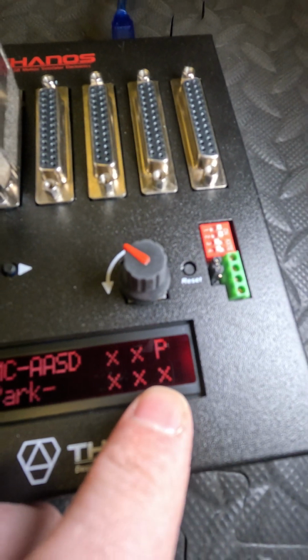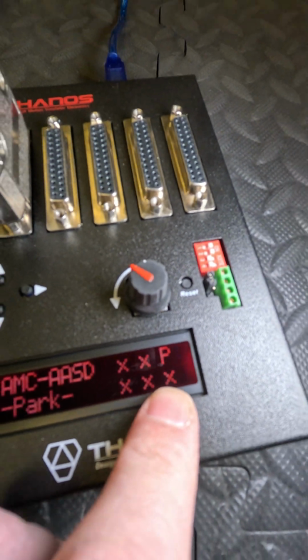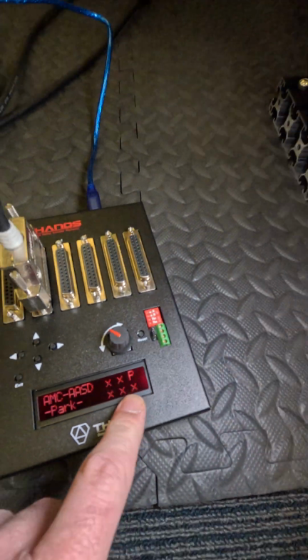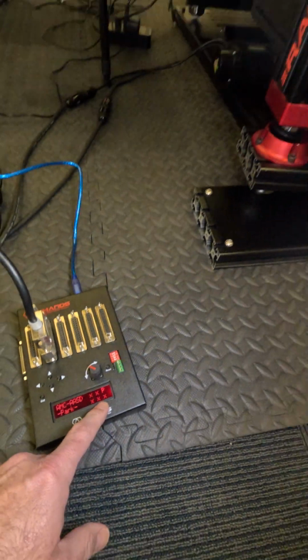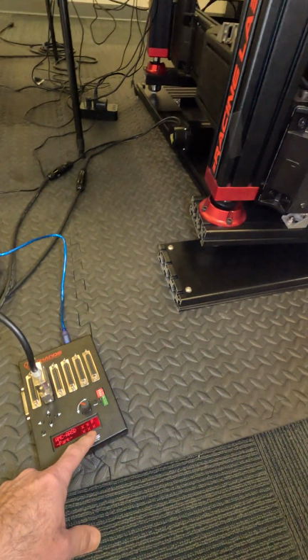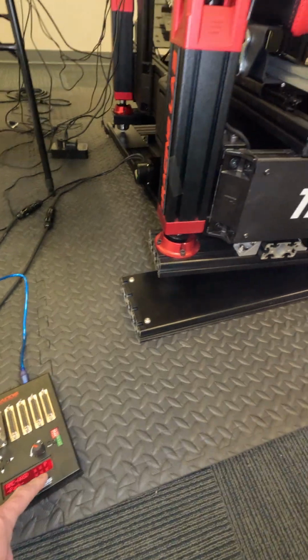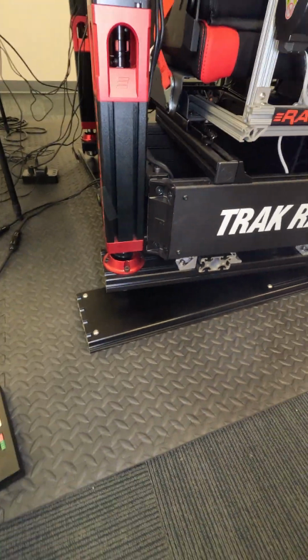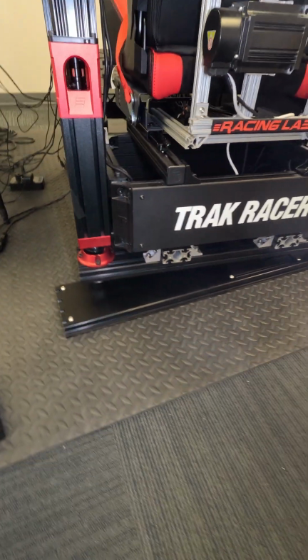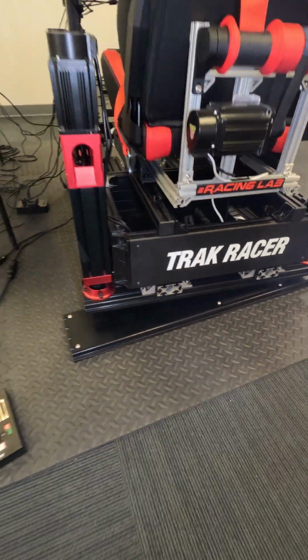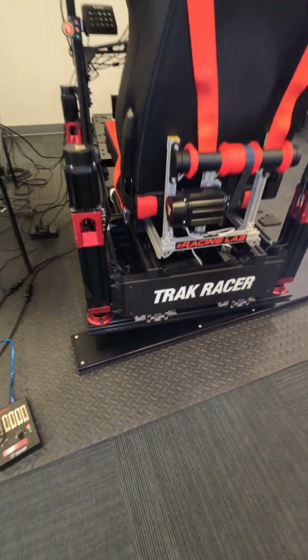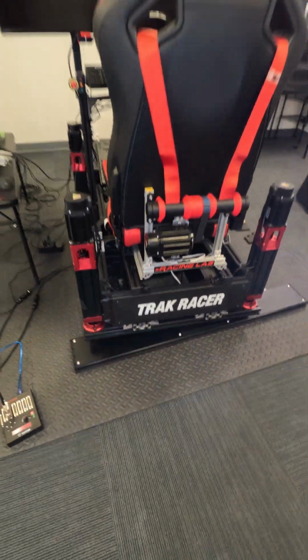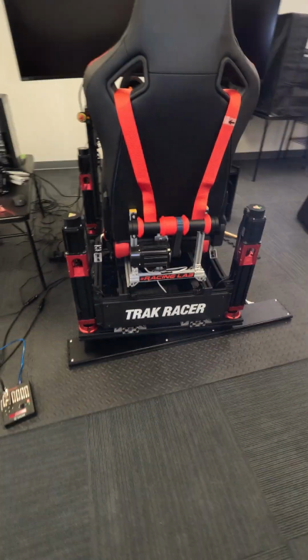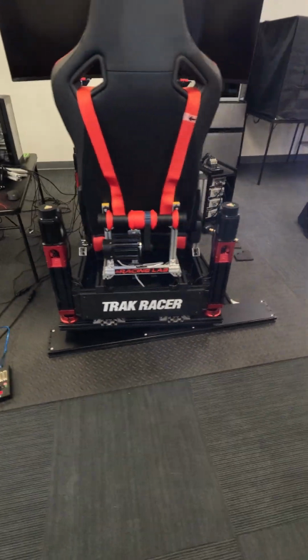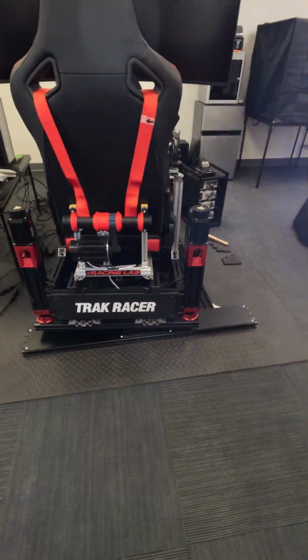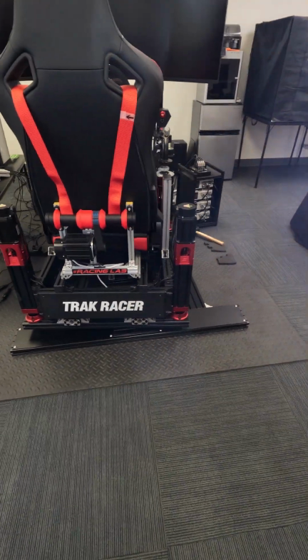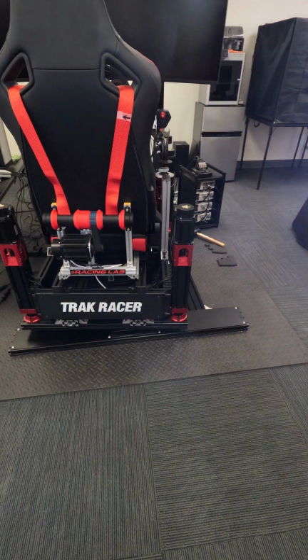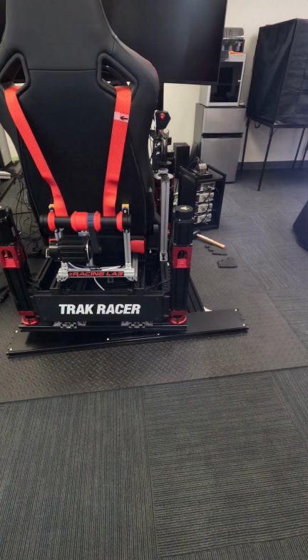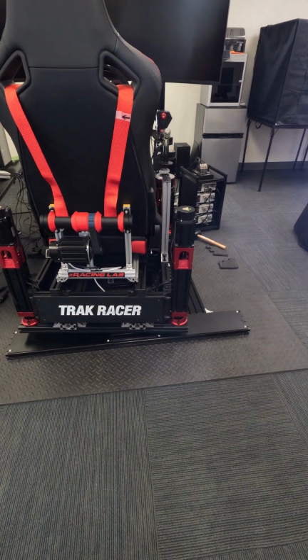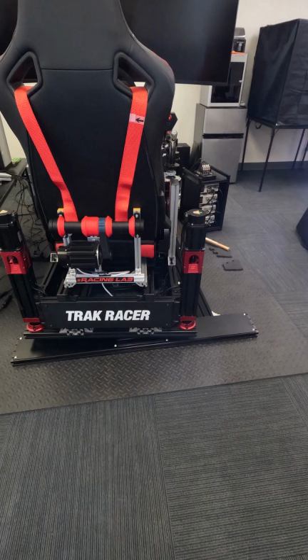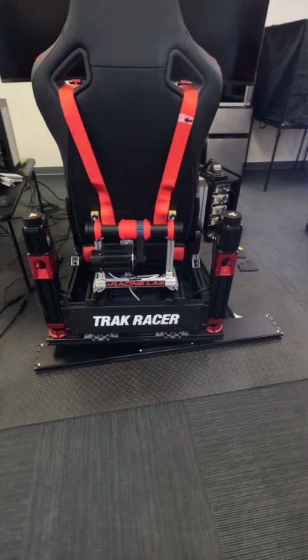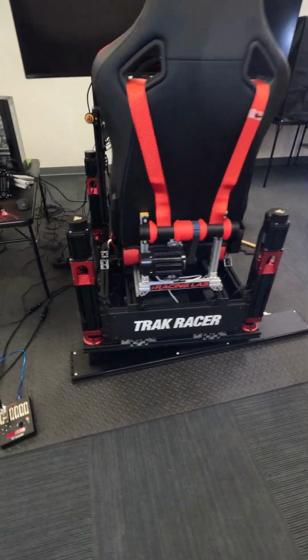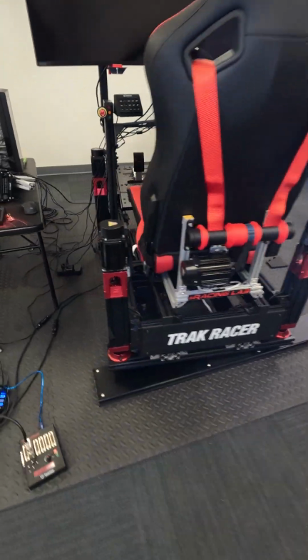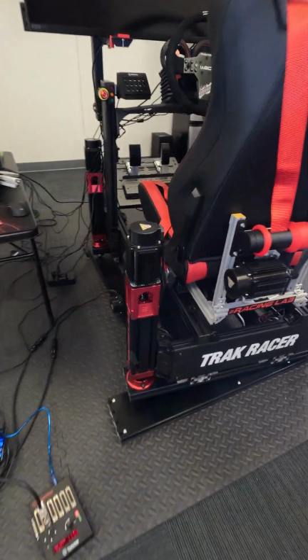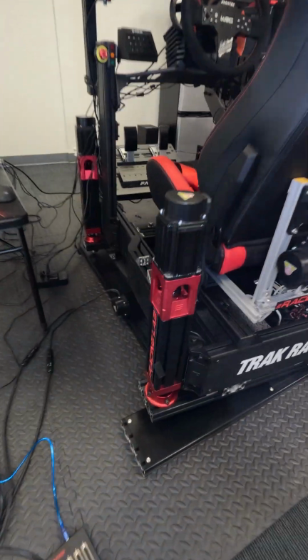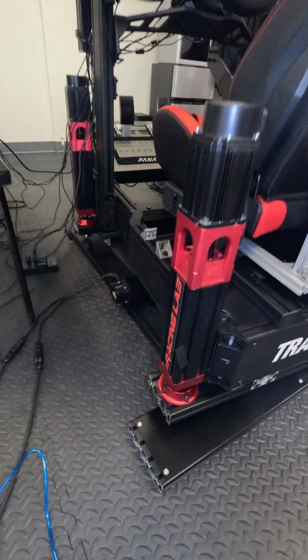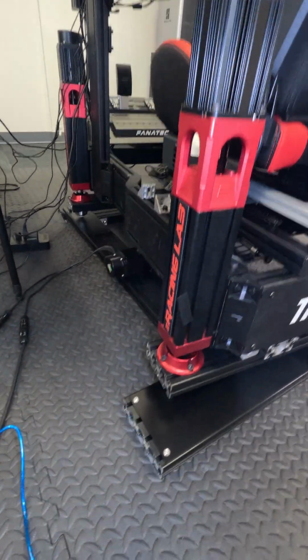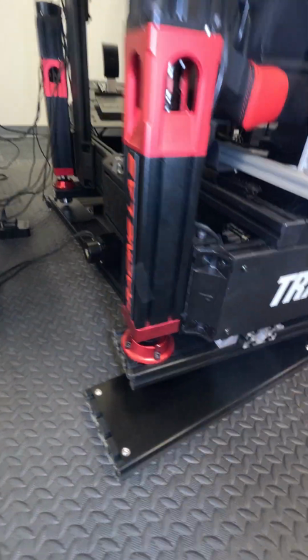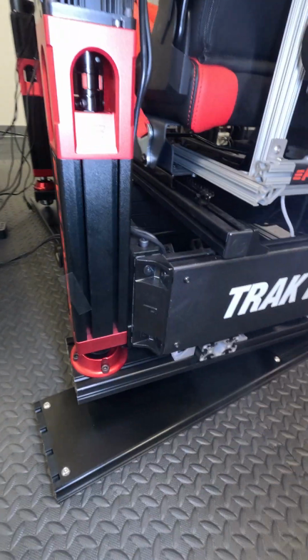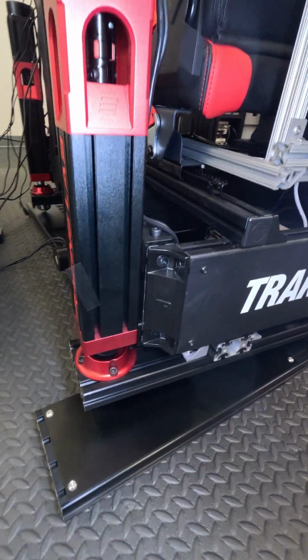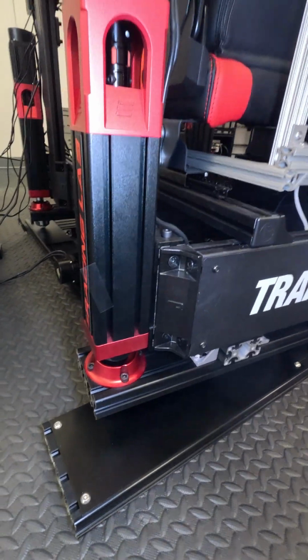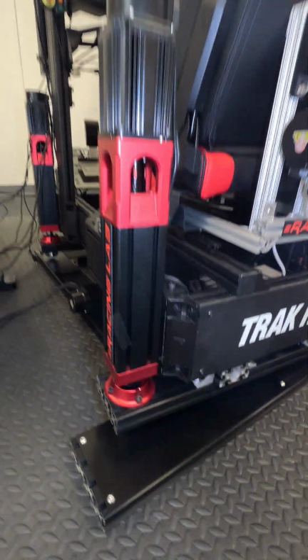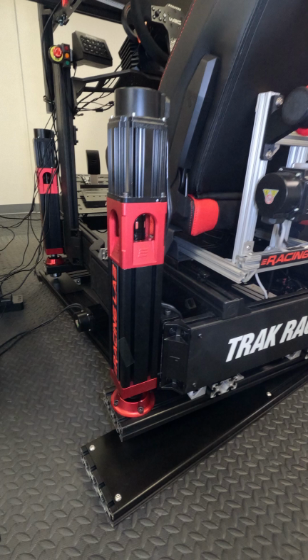Park. Now, the park position... it's all the way to the left right now. I want it to park in the middle.